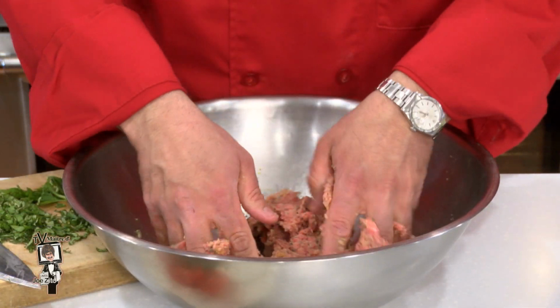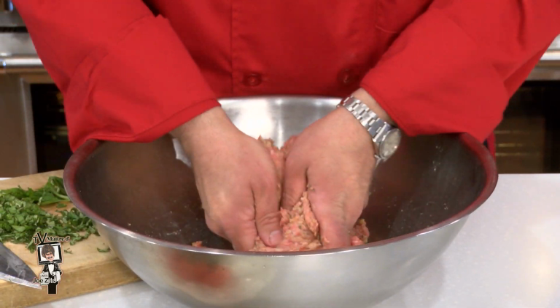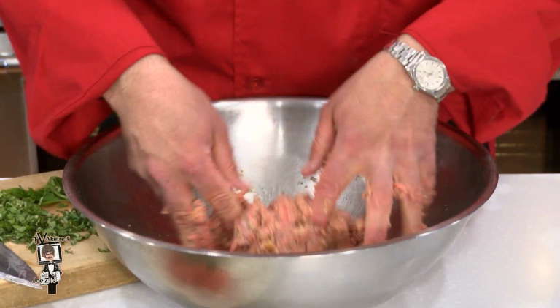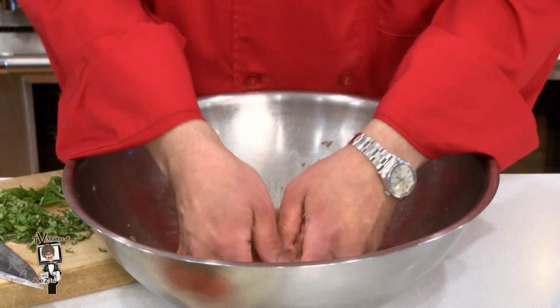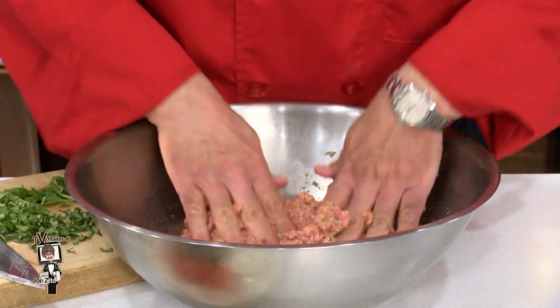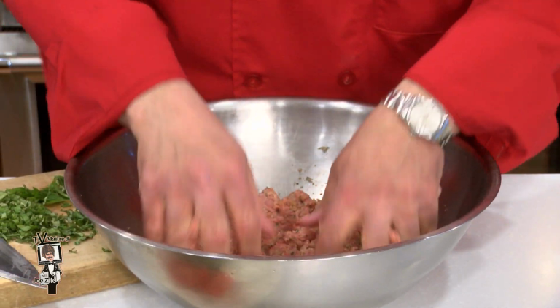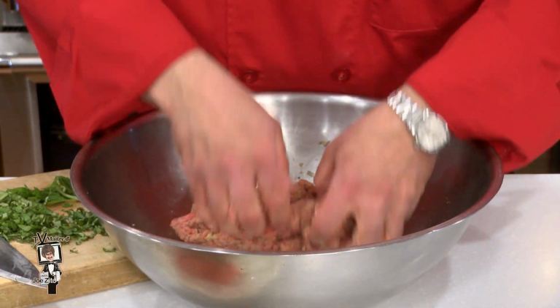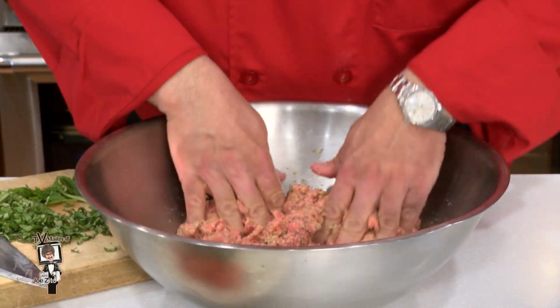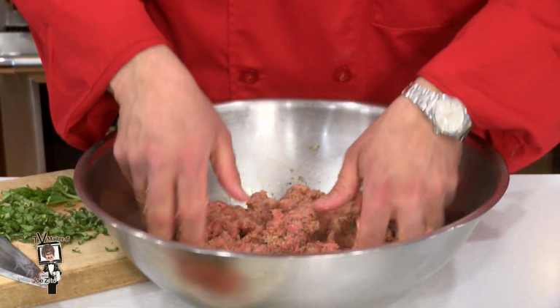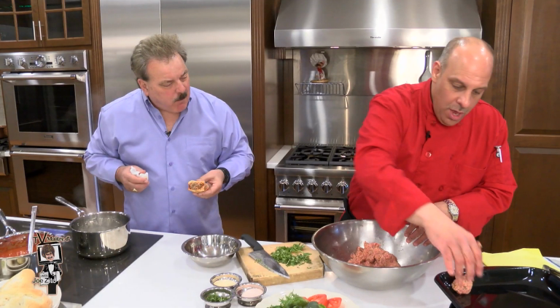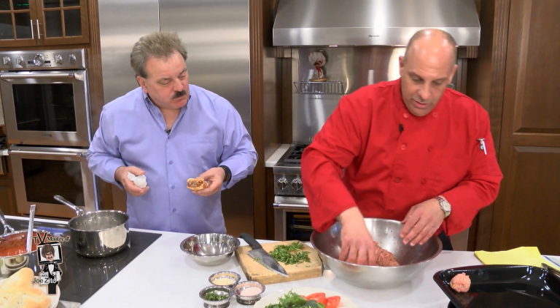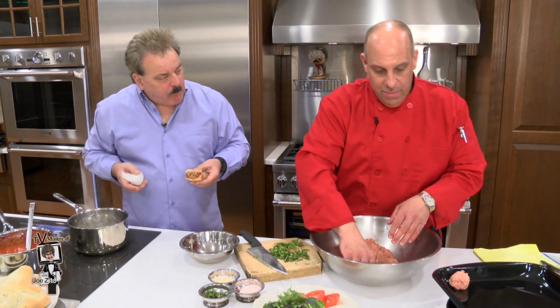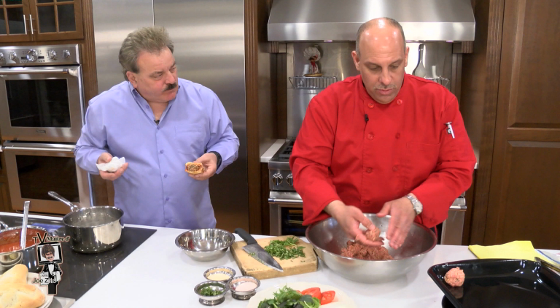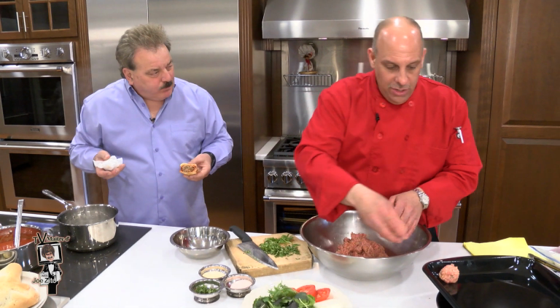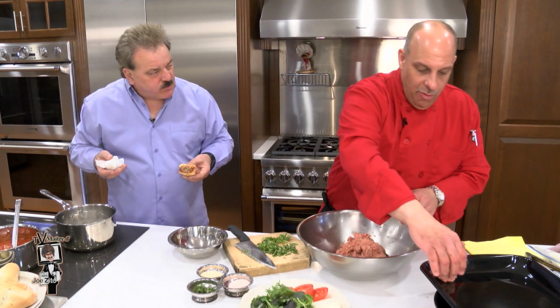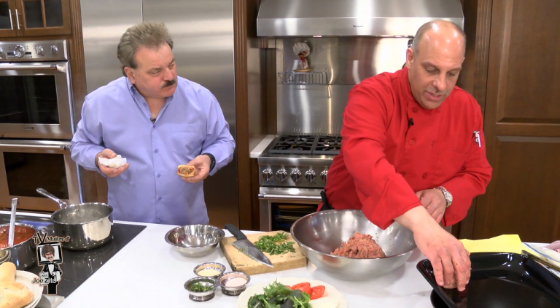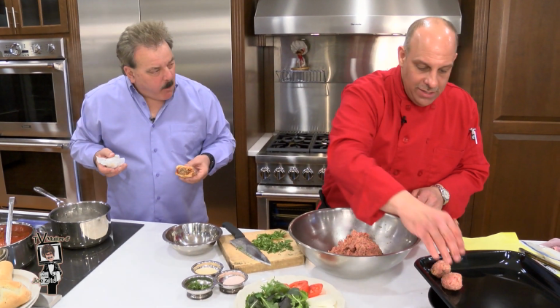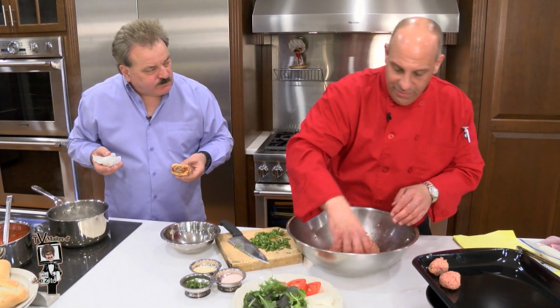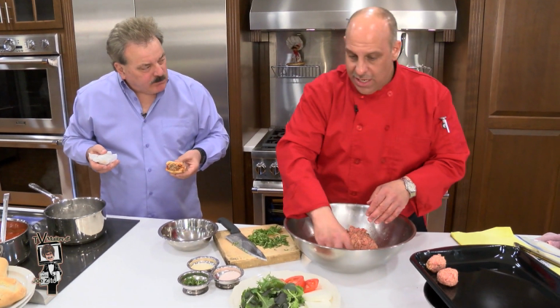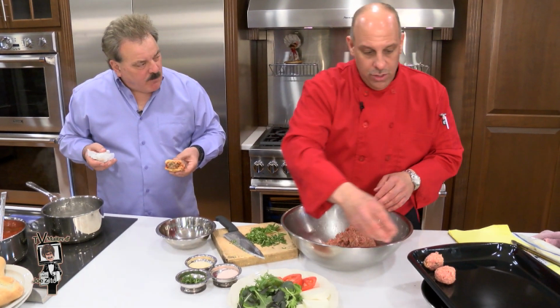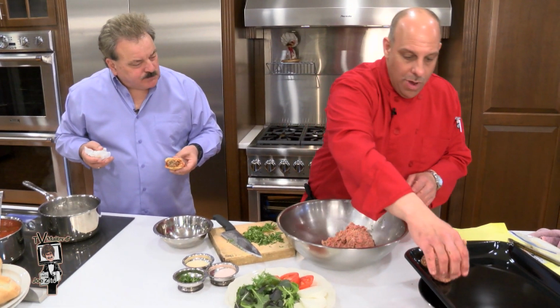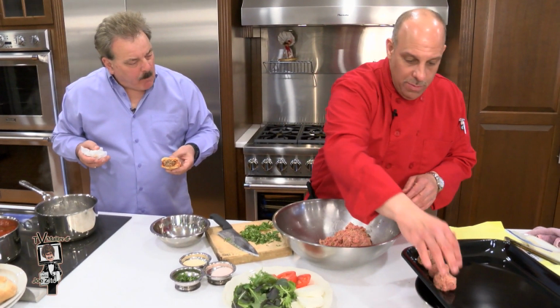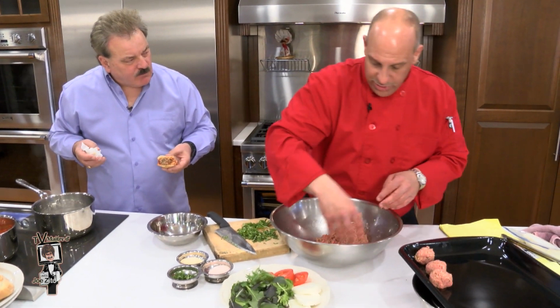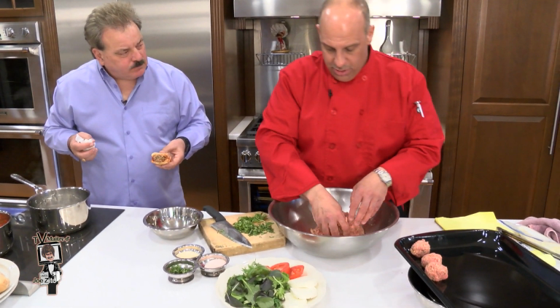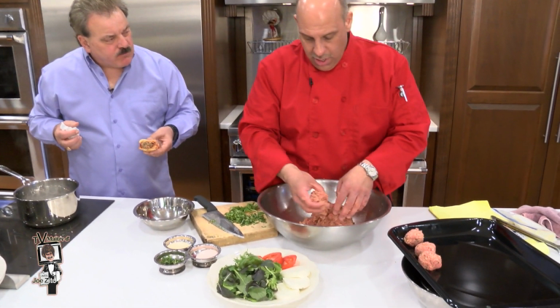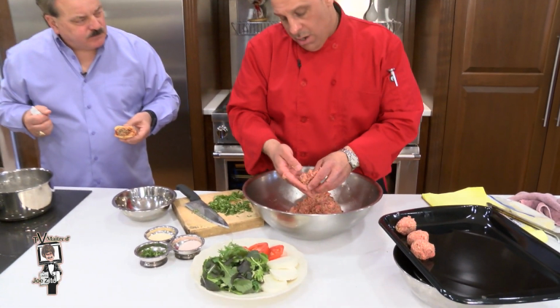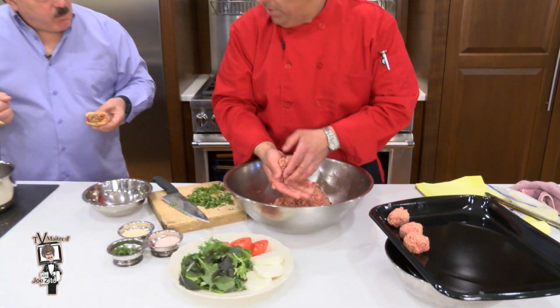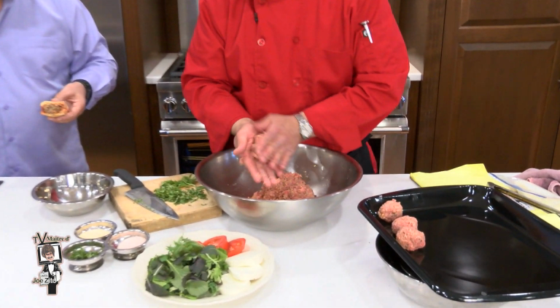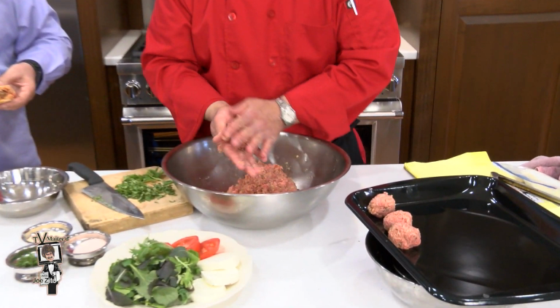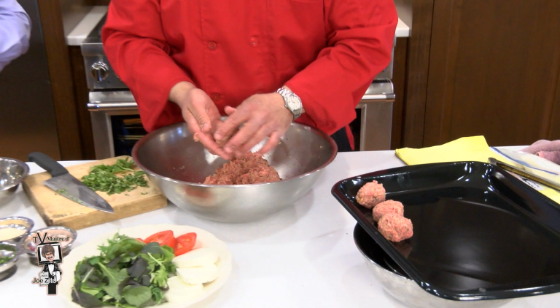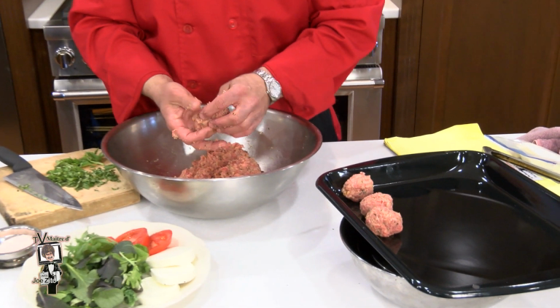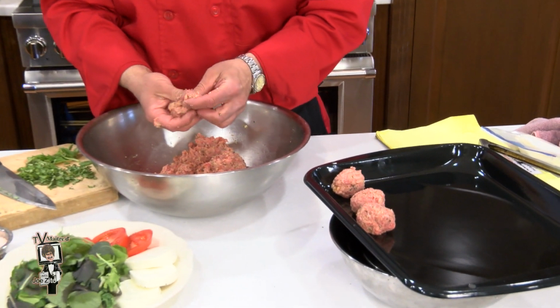Friends, it is this simple. Nana knew what she was doing, didn't she? Yes, she did. The mix will yield about 14 to 17 two-ounce meatballs. Some people make them a little bit bigger, and that's fine.